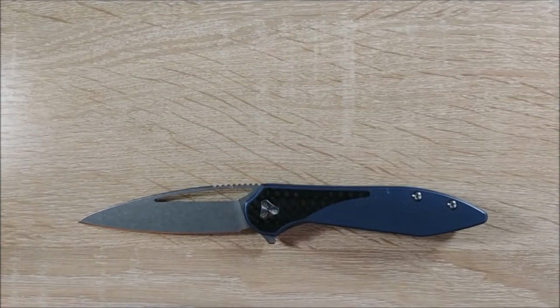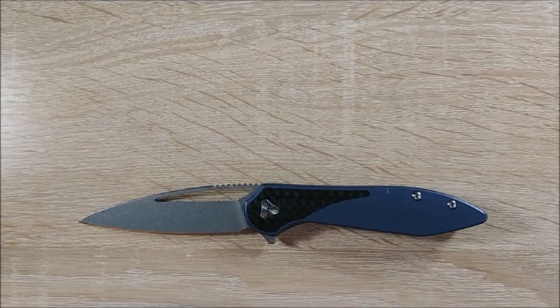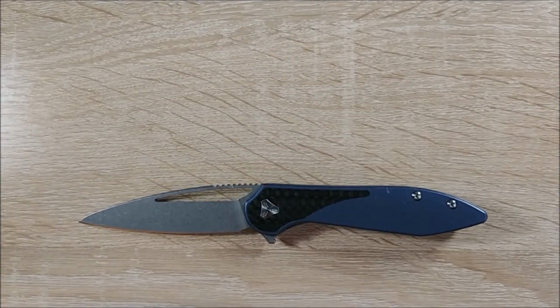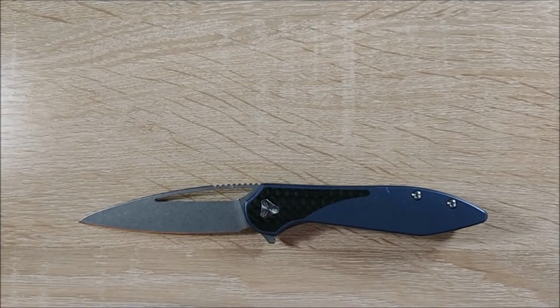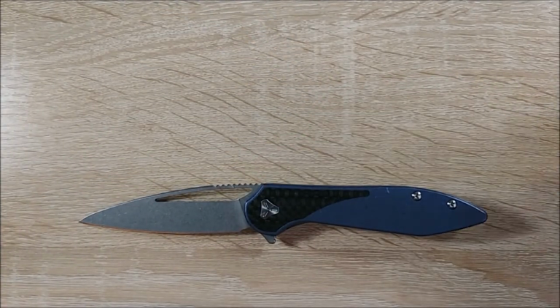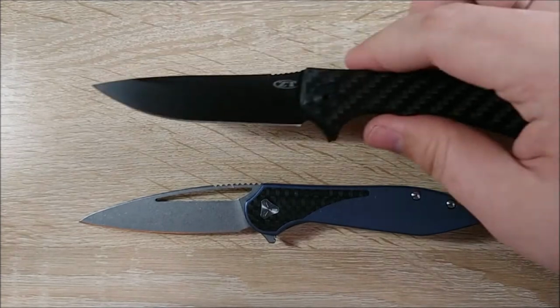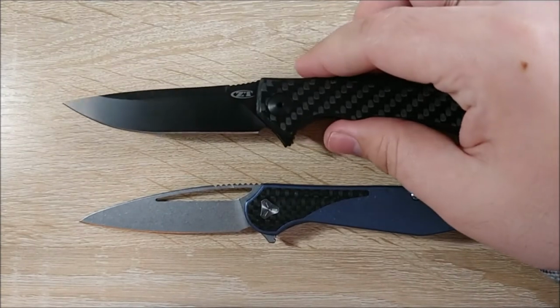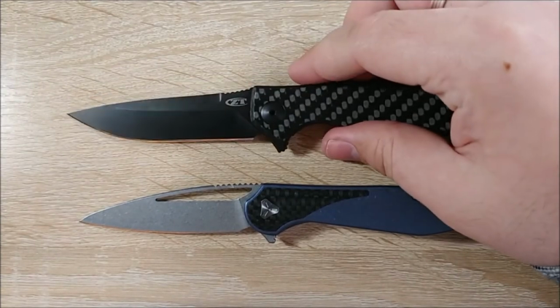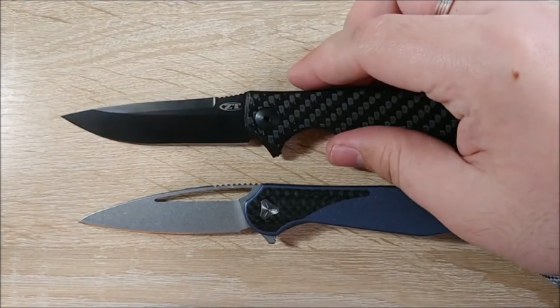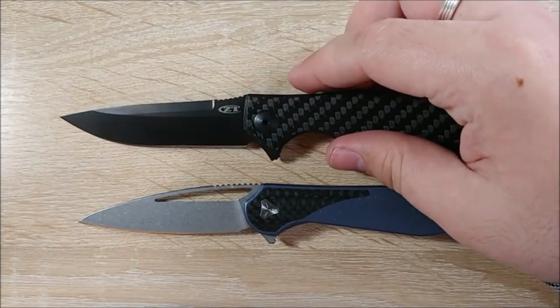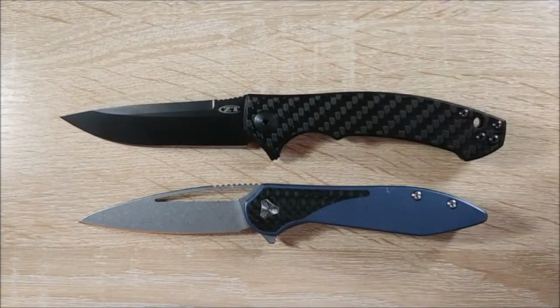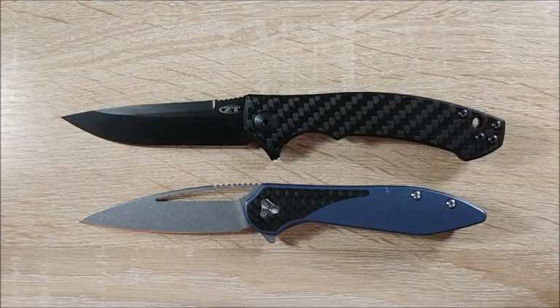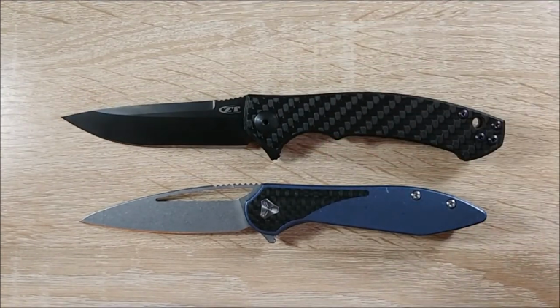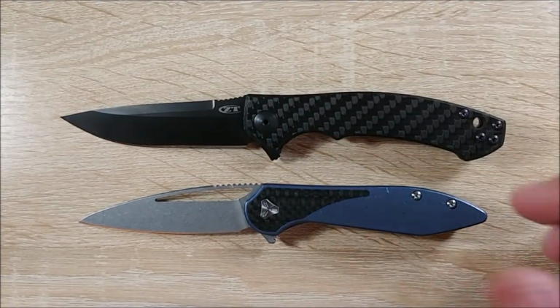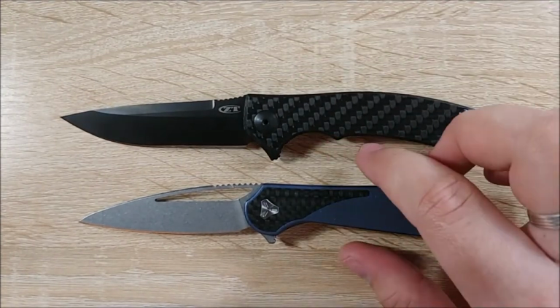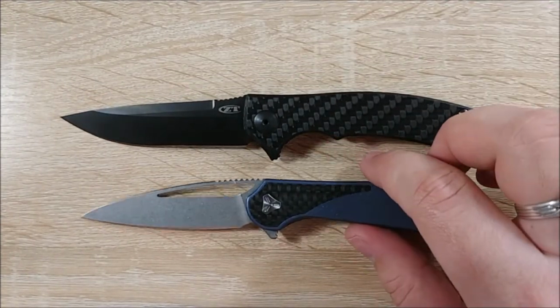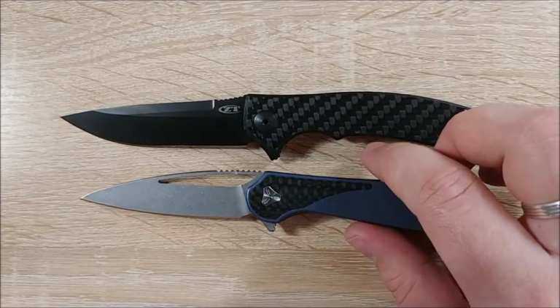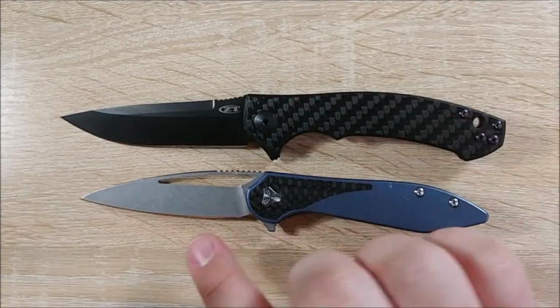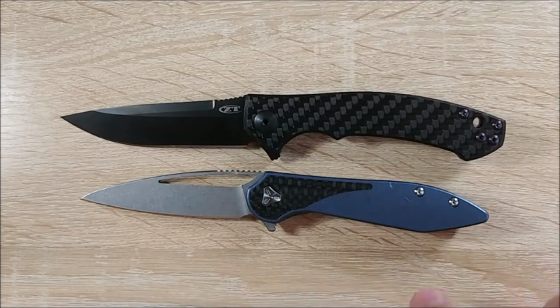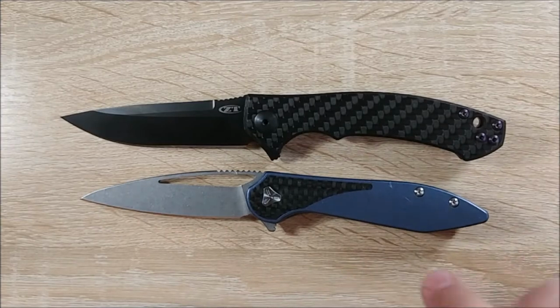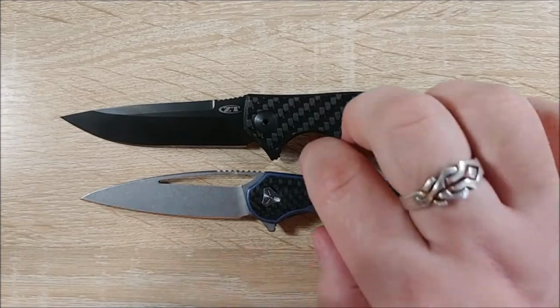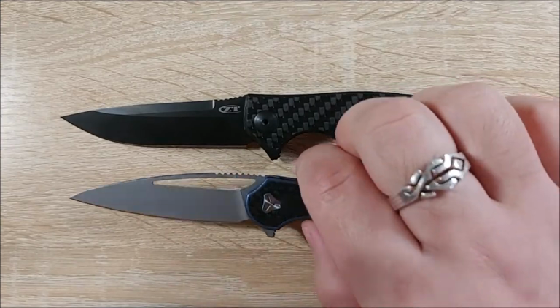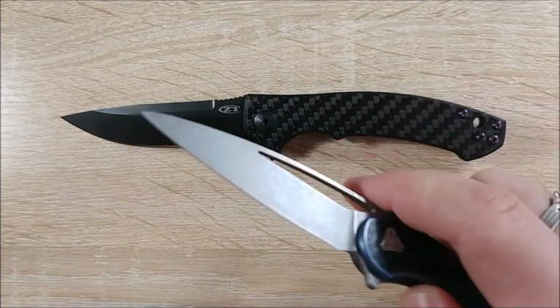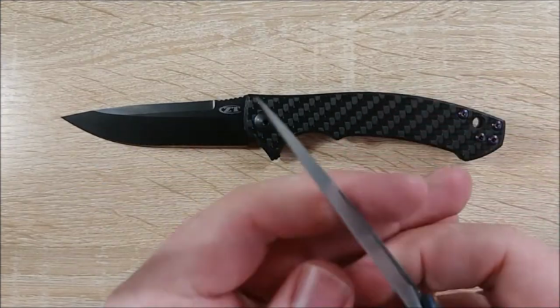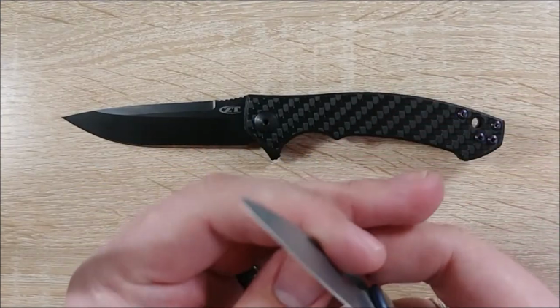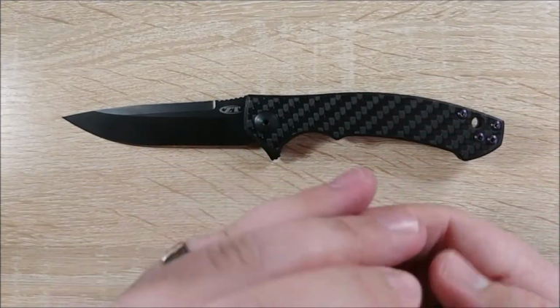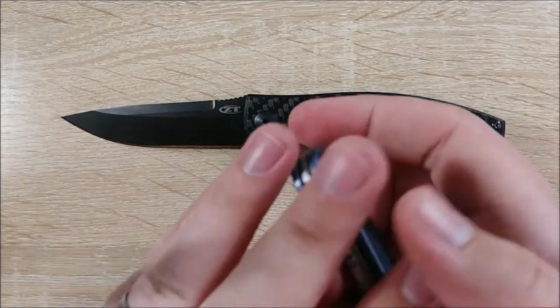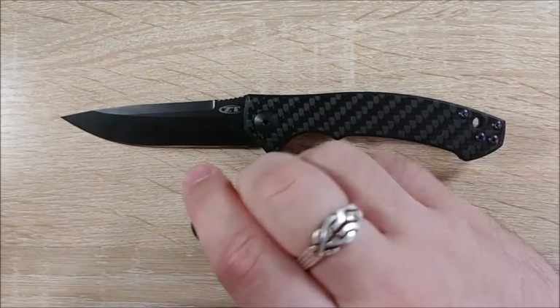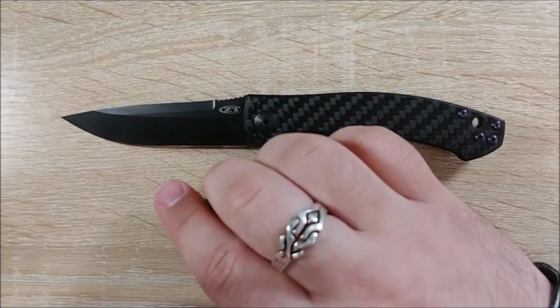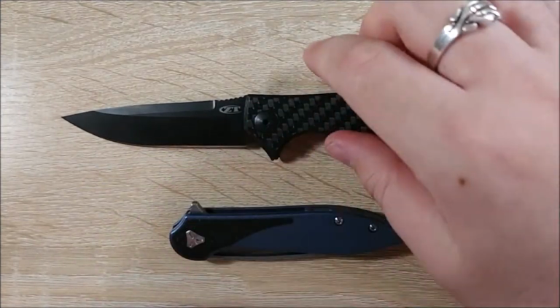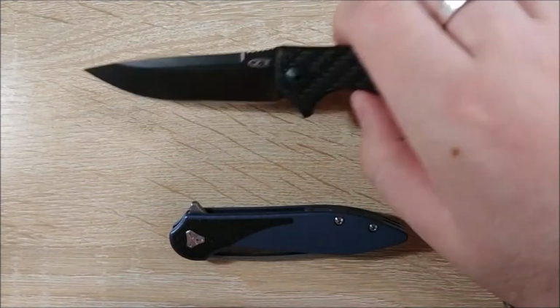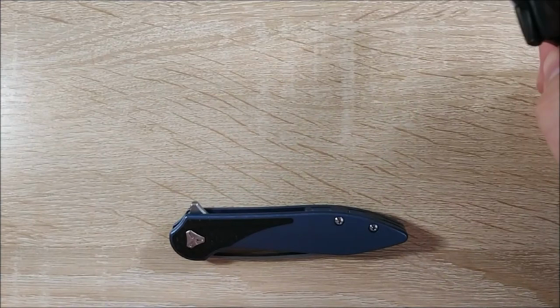I was looking for something a little better shaped than my ZT 0450 CF, and you can see these two are somewhat close in size — a little bit shorter with the Booze Blades. Okay, let's take a look at what else comes in the box, since this is an unboxing.